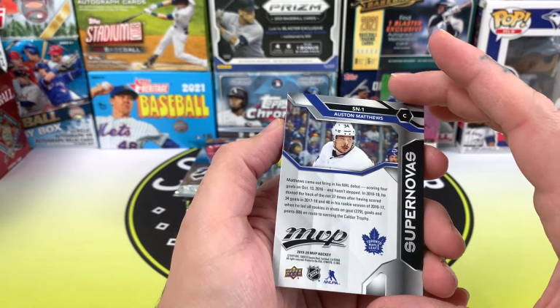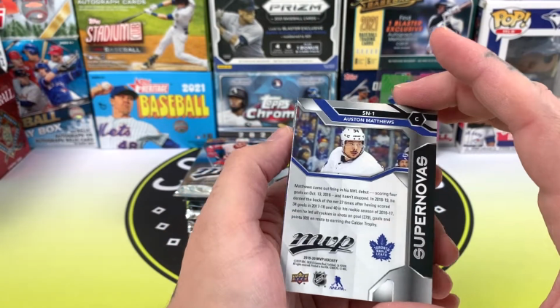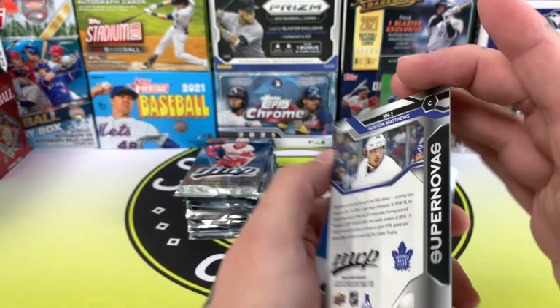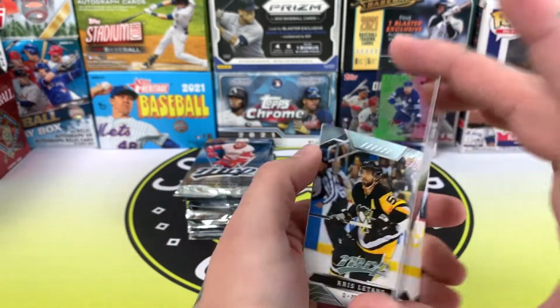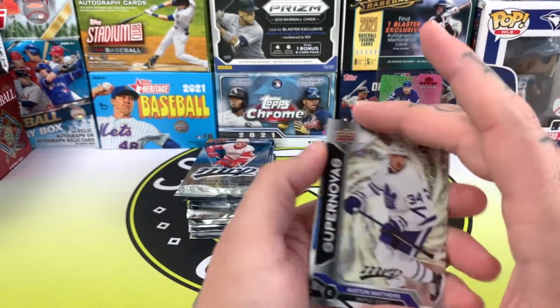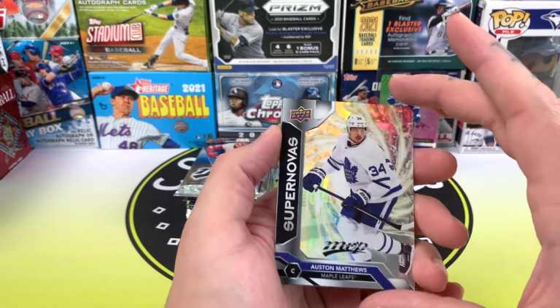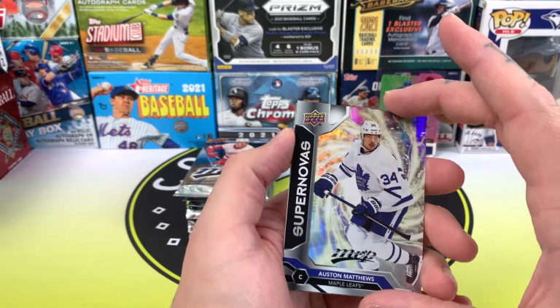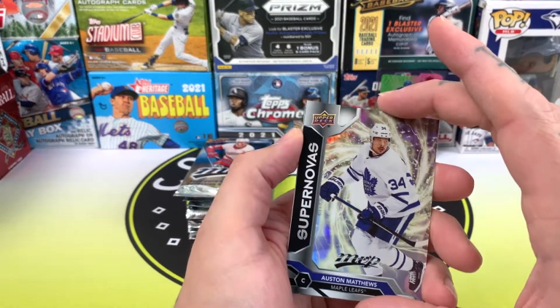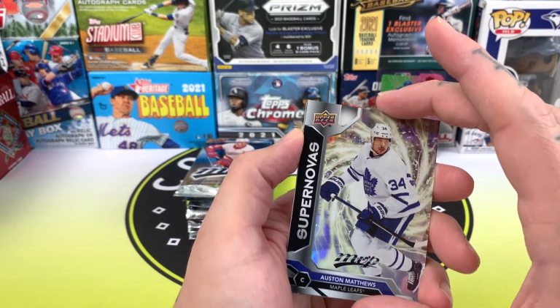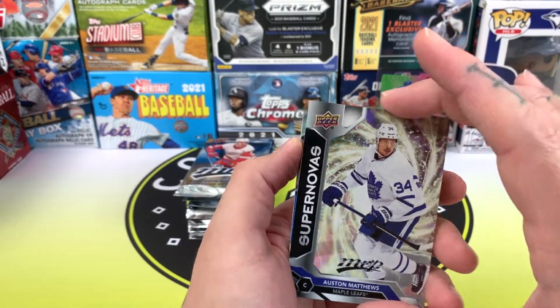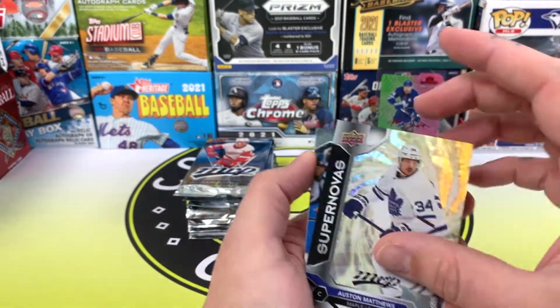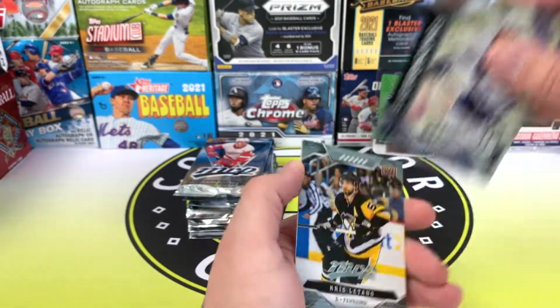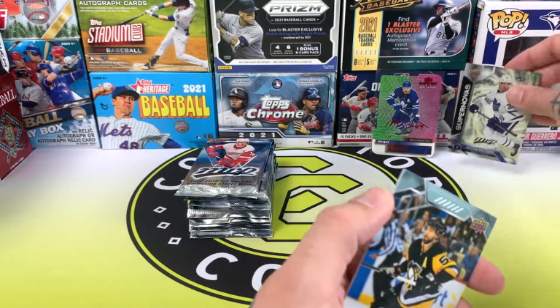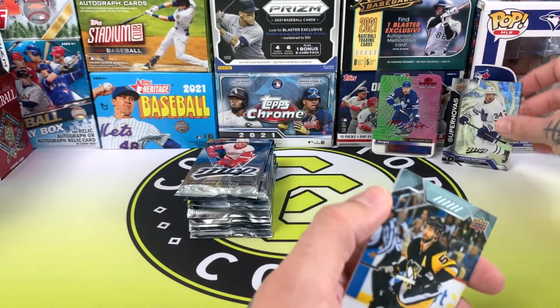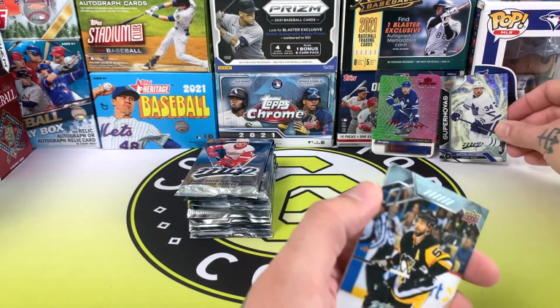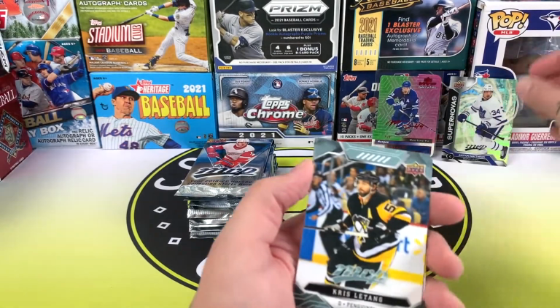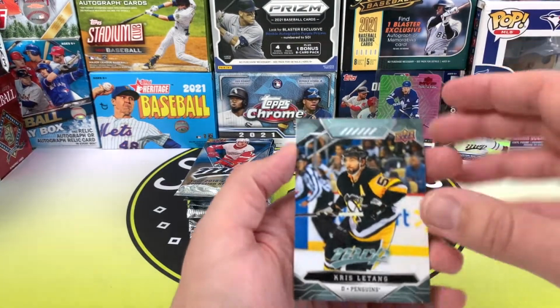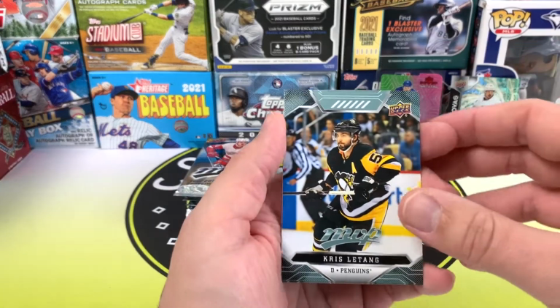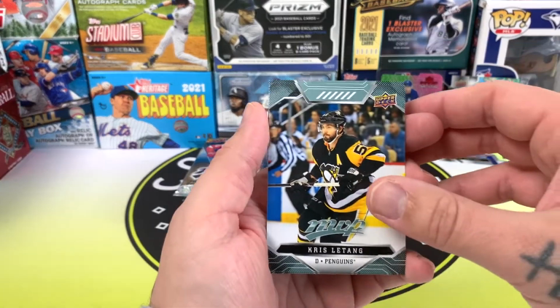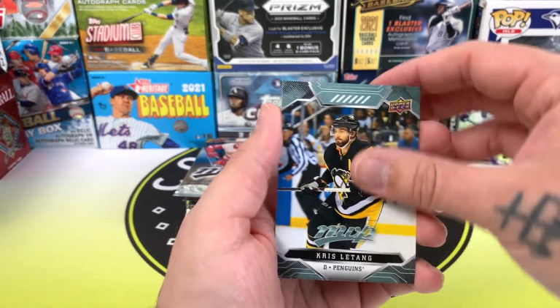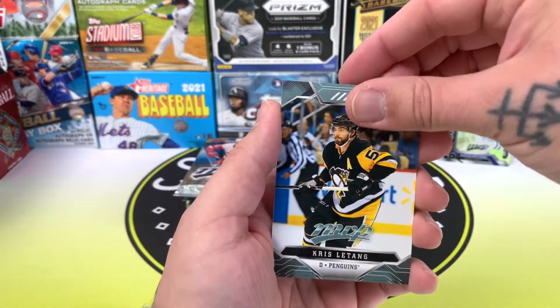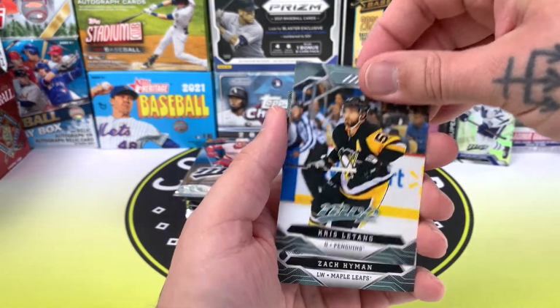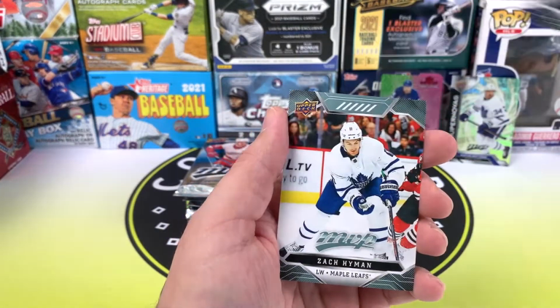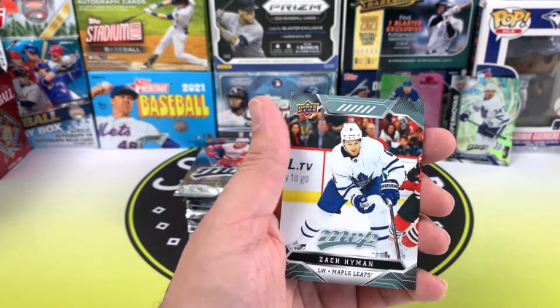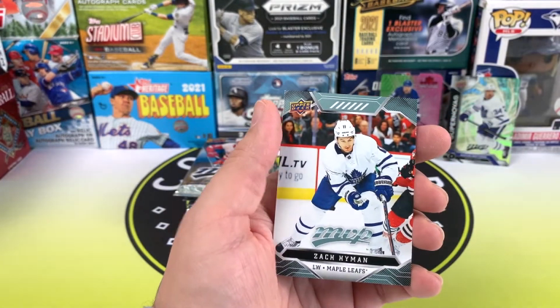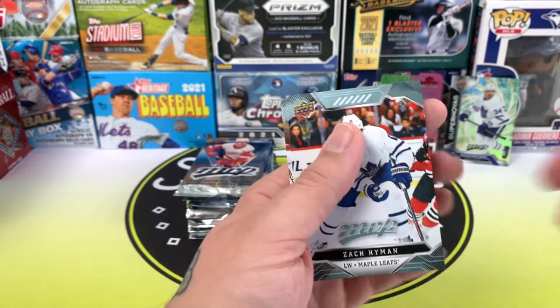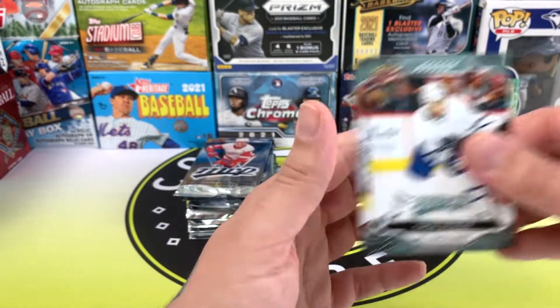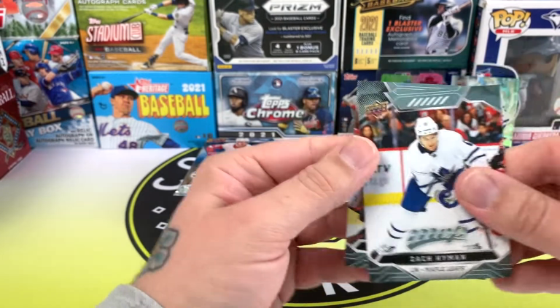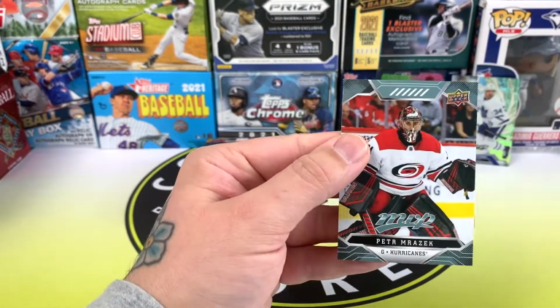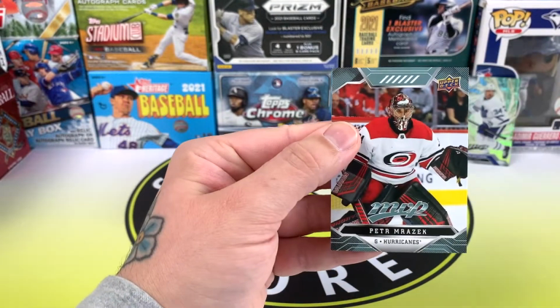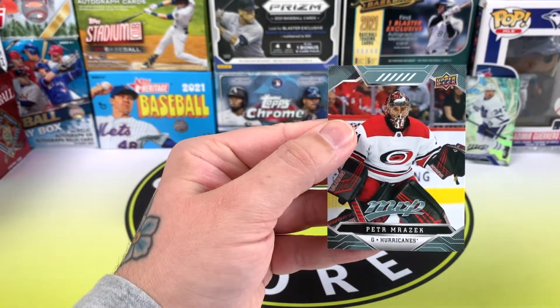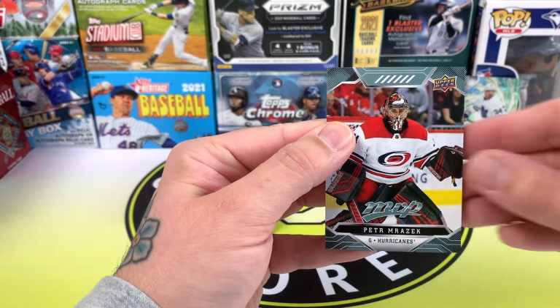Austin Matthews Supernova — that's a great looking card. Not numbered, but I'm not sure what the odds are on pulling those Supernovas, I might have to check at the end. Chris LaTang and Zach Hyman — oh, there's another one at the back — Peter Mrazek.